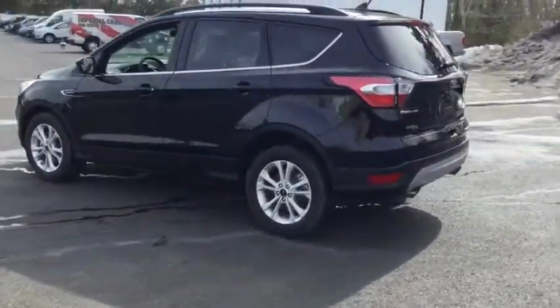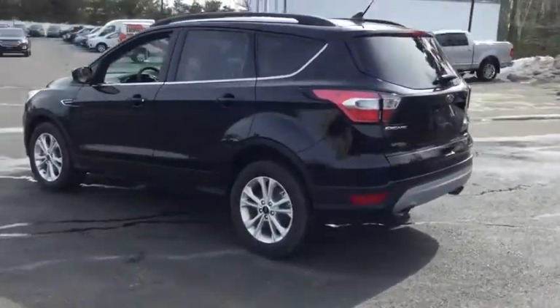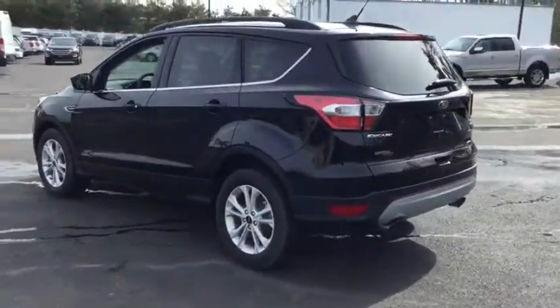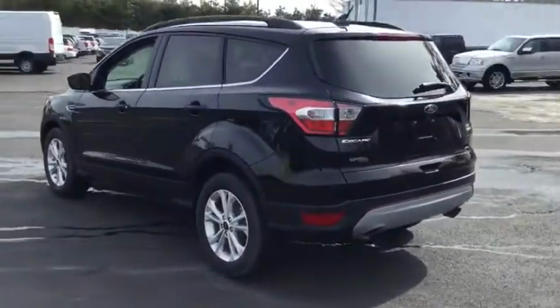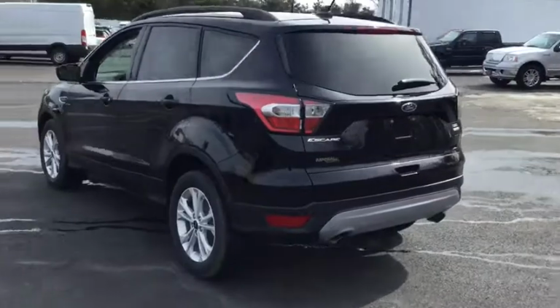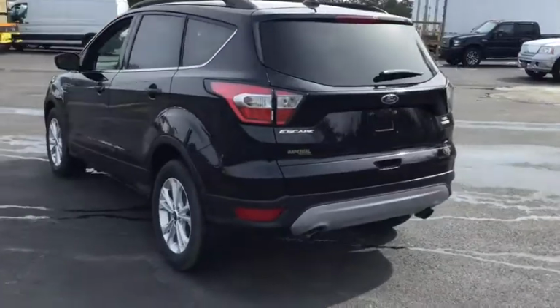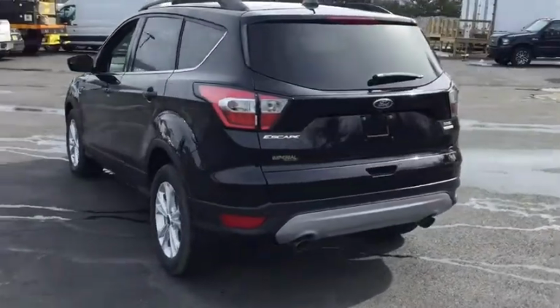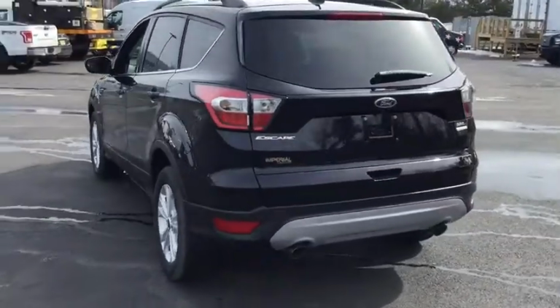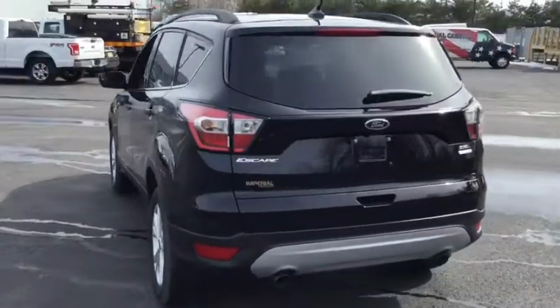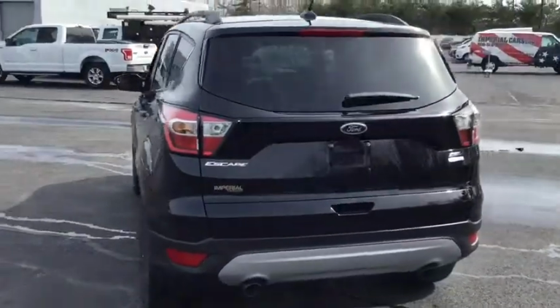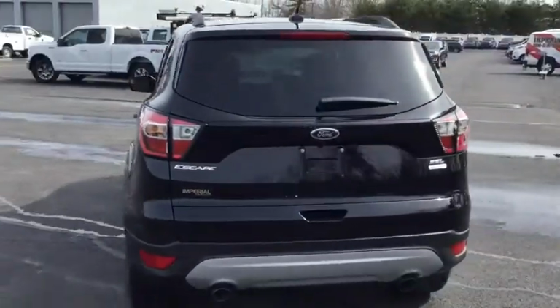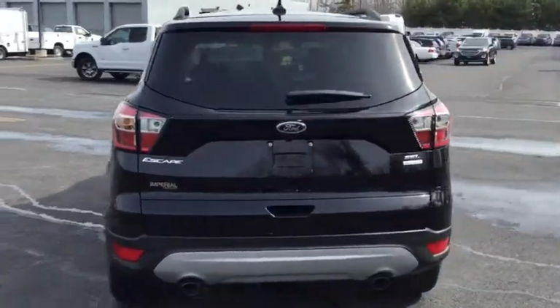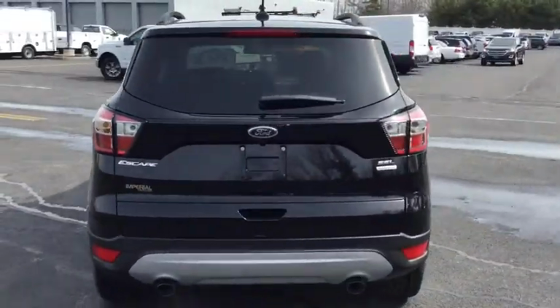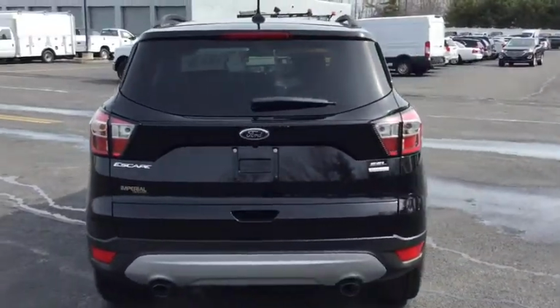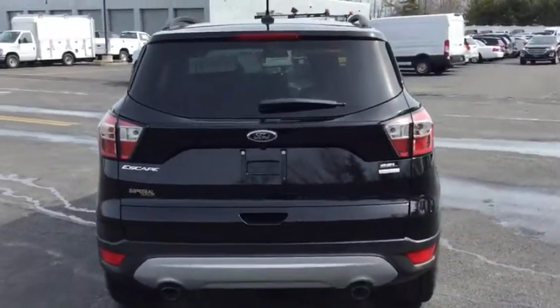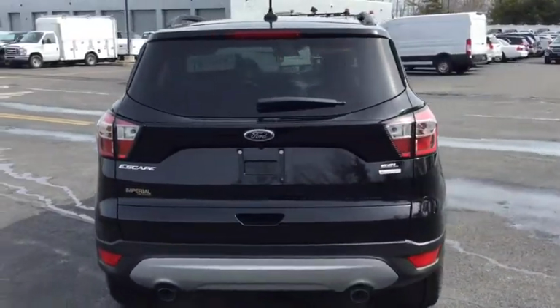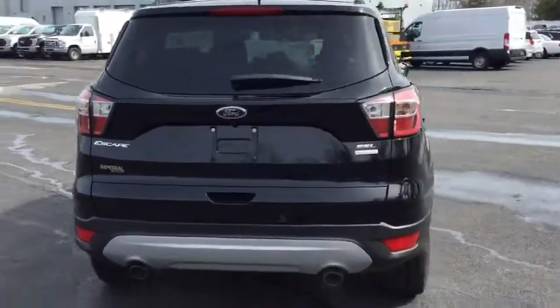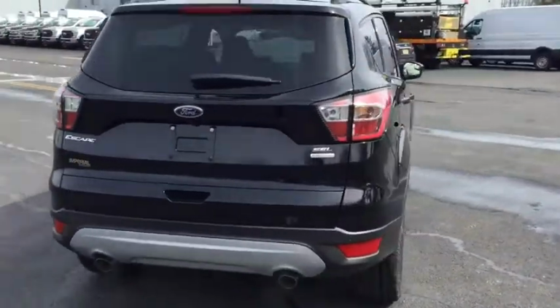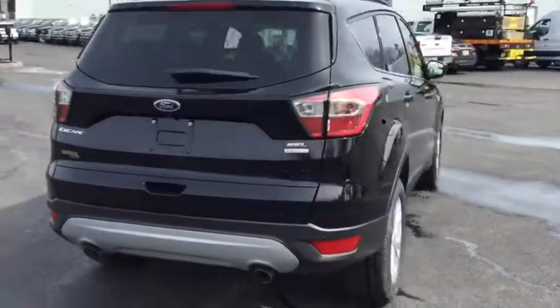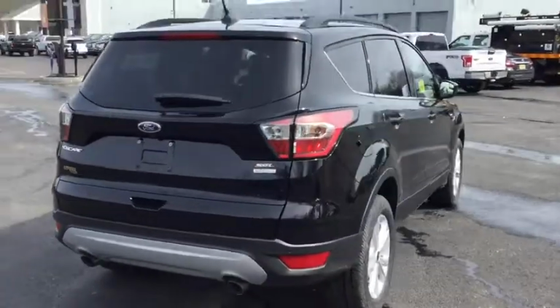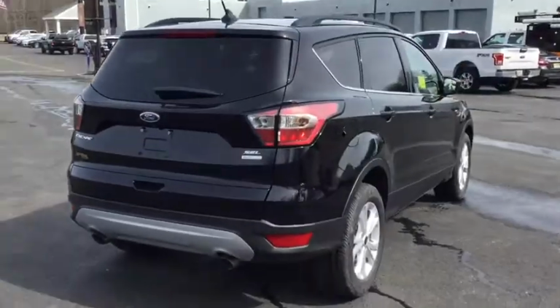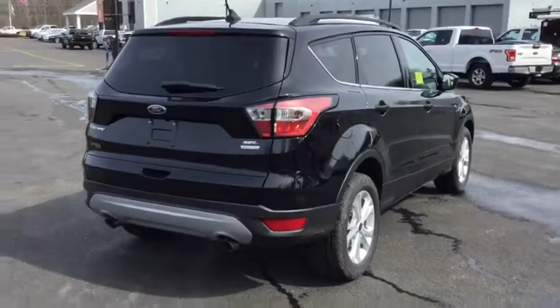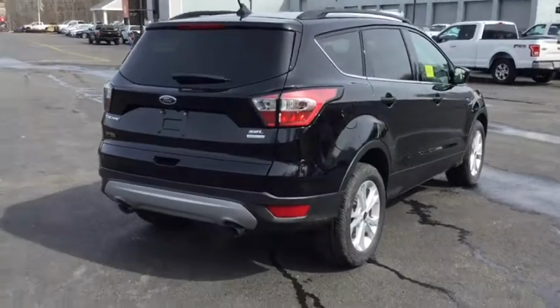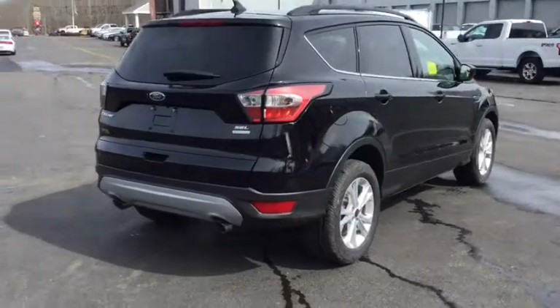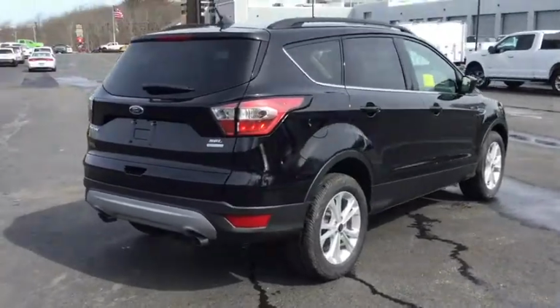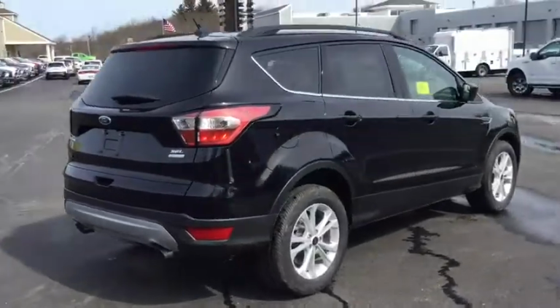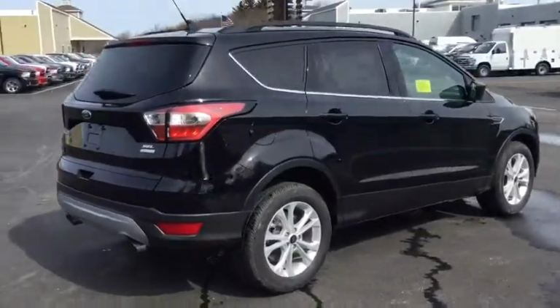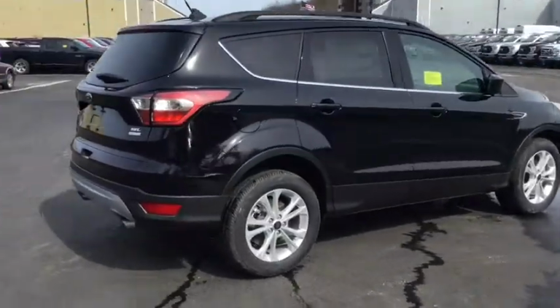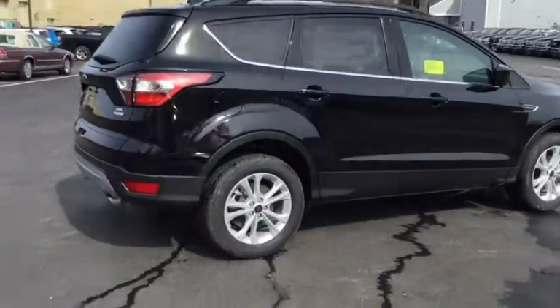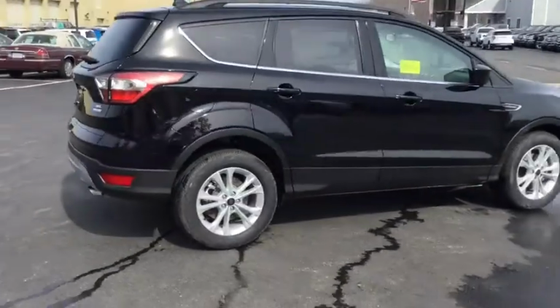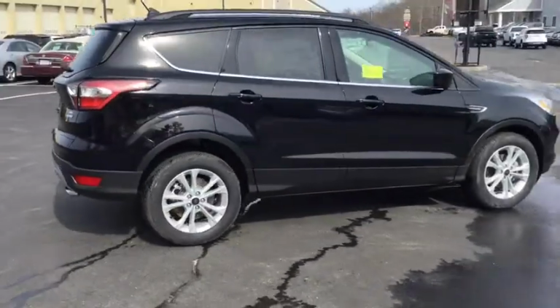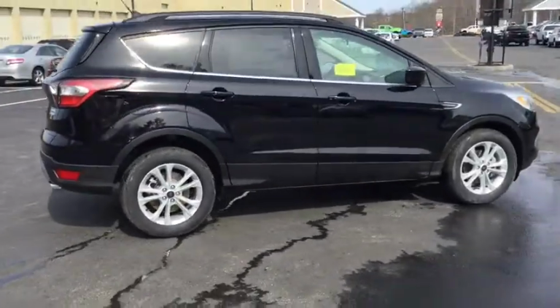Stability control, traction control, anti-lock braking system, keyless entry, remote engine start, steering wheel audio controls, power liftgate, backup camera.